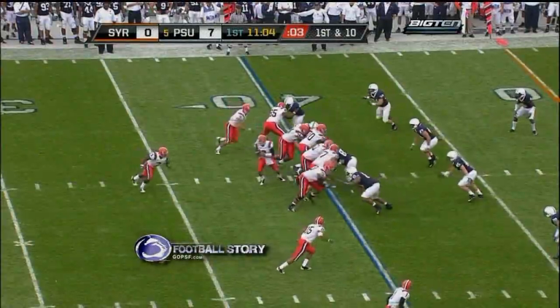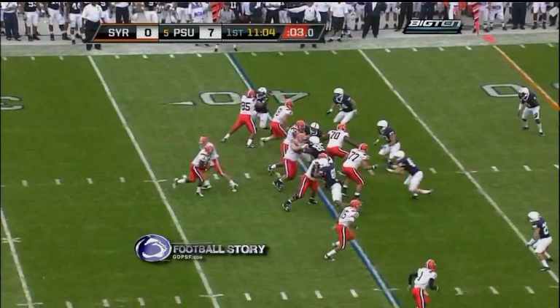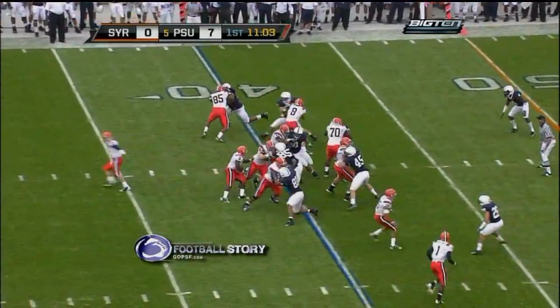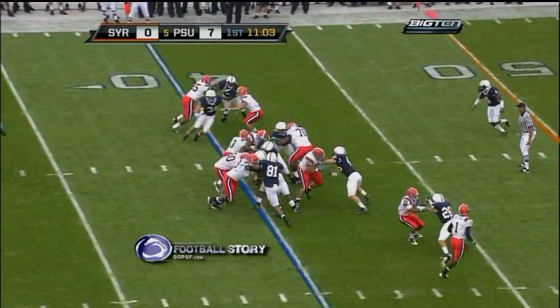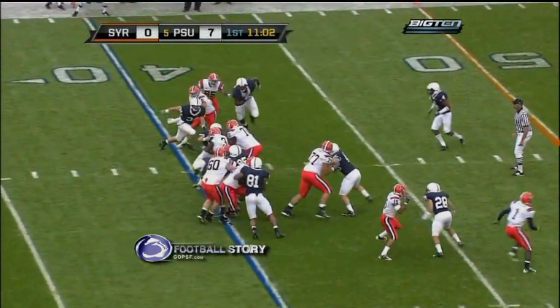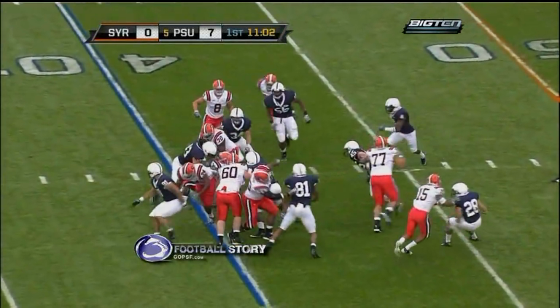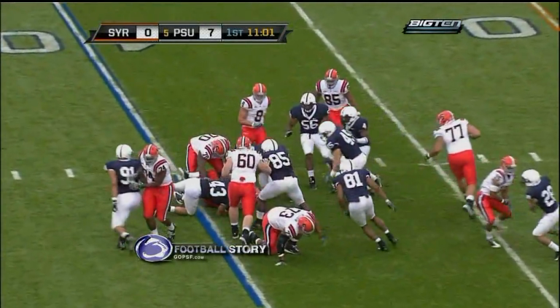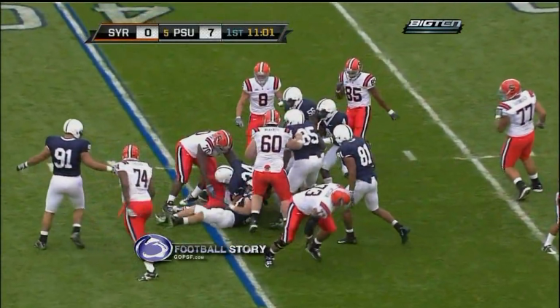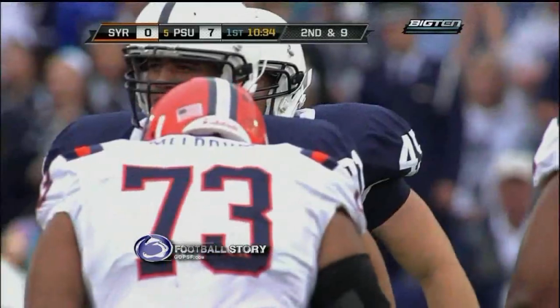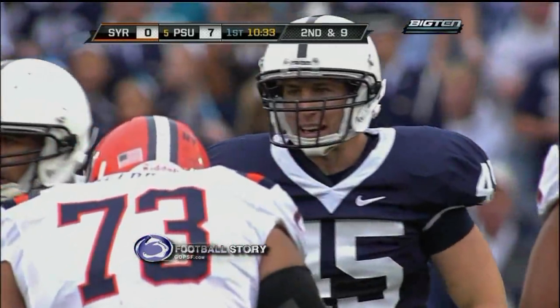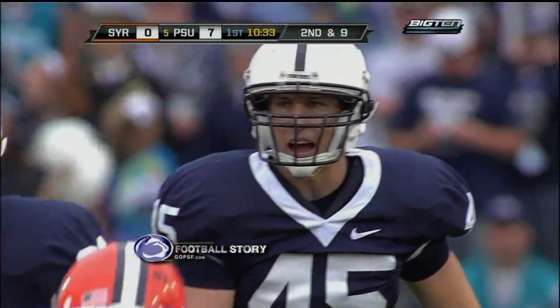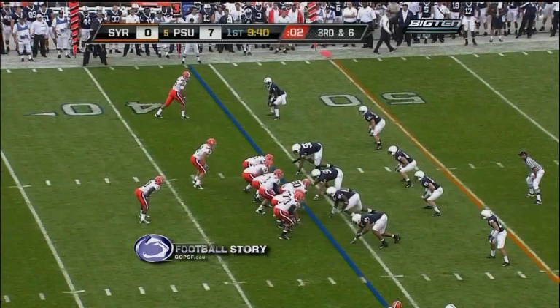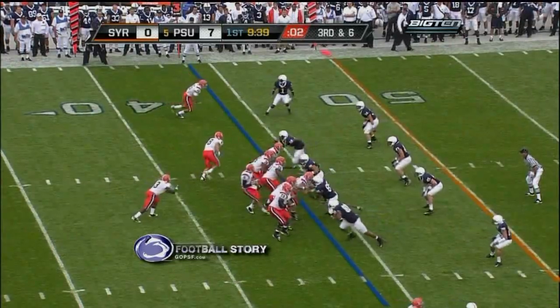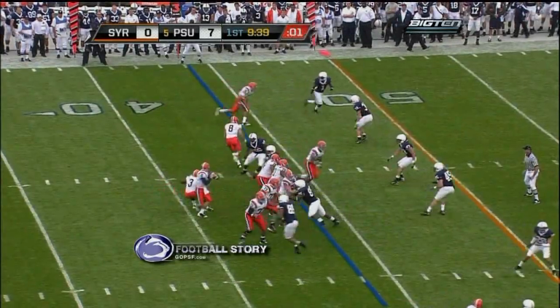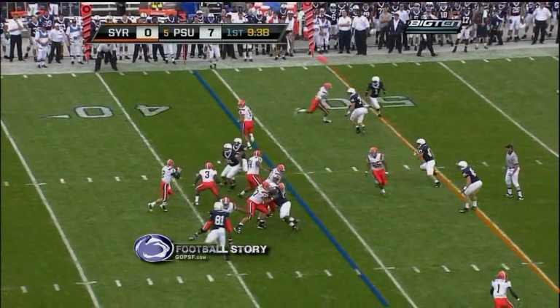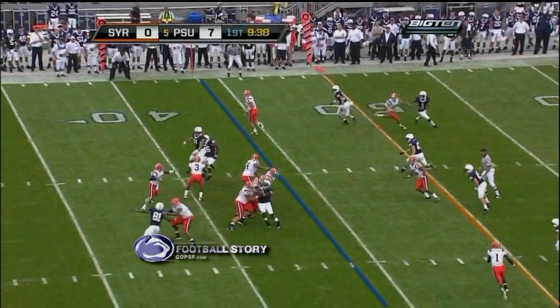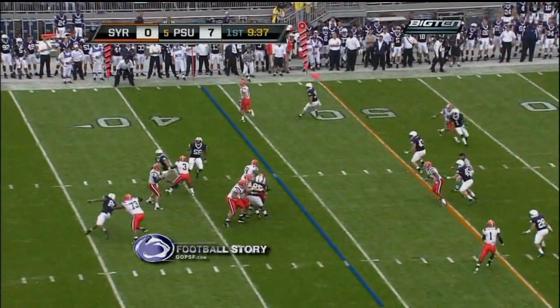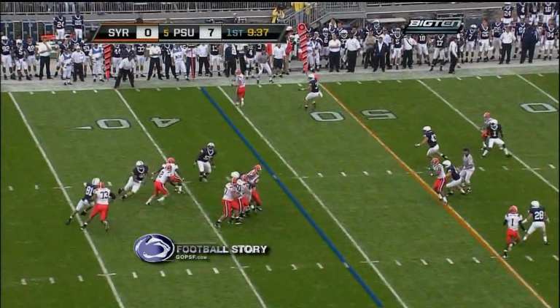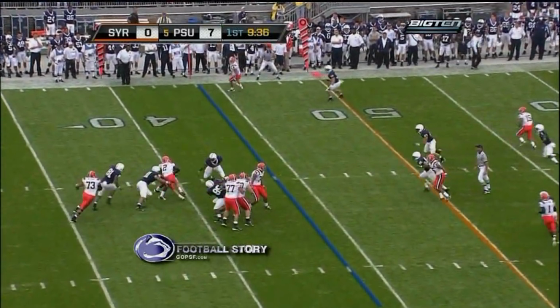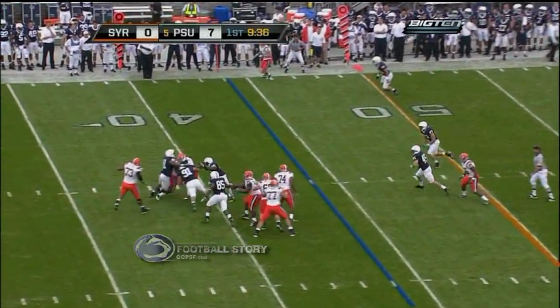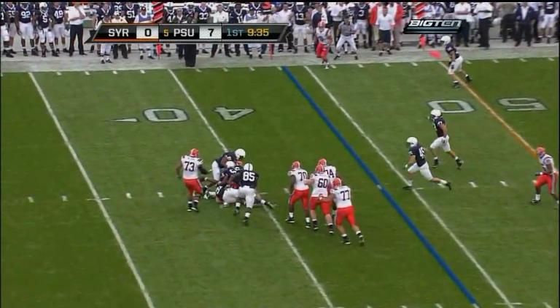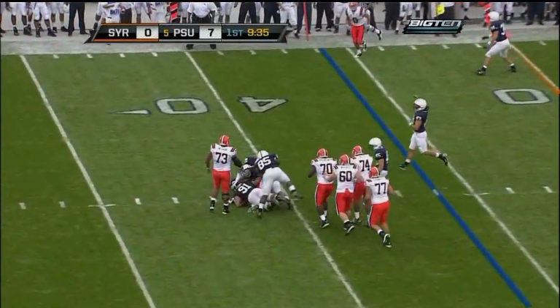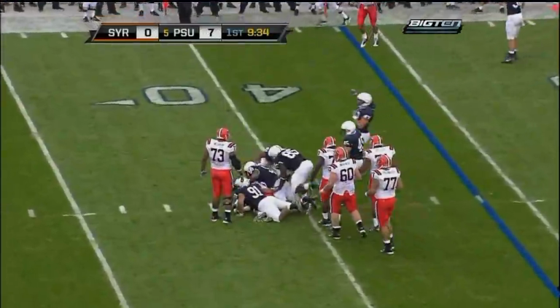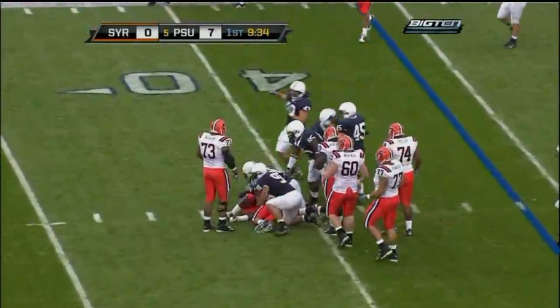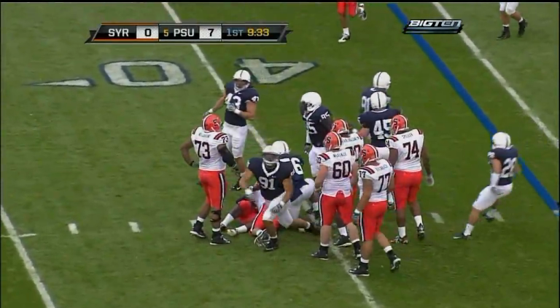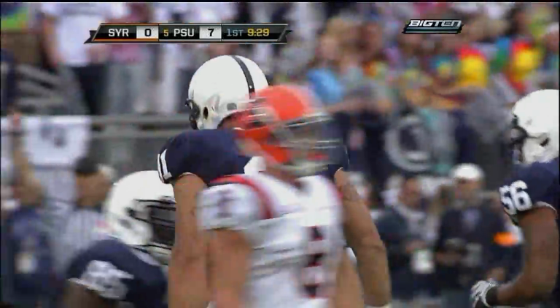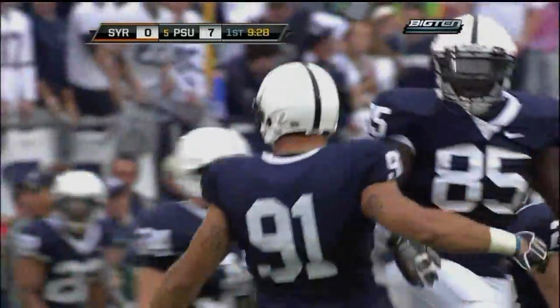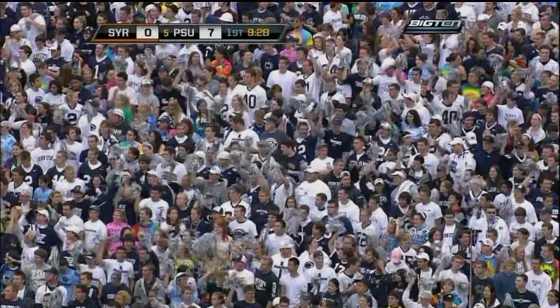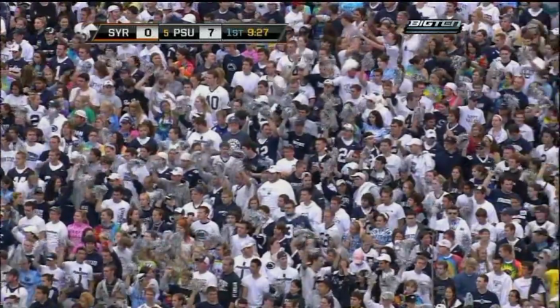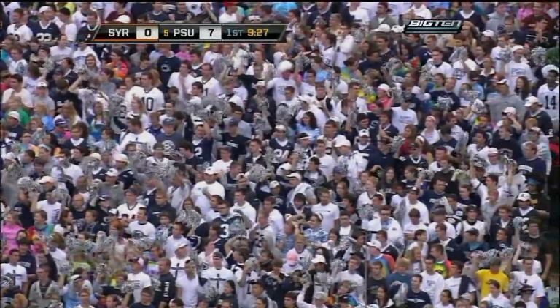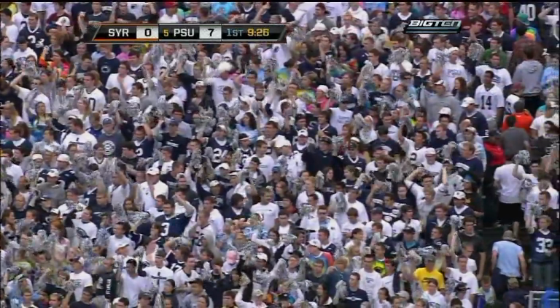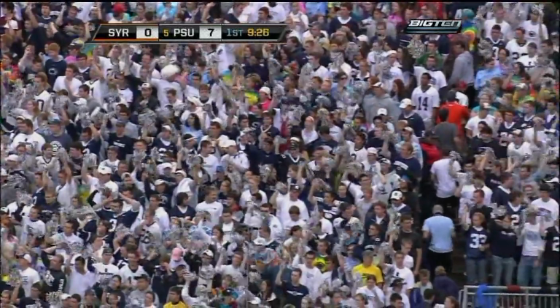Now it was time for the Penn State defense to put their squeeze on the Orange. Hollis, short drop, pump fake, pump fake again, steps off — and down he goes! Jared Andrick back at the 39-yard line. The speed of the Penn State defense brought him down.